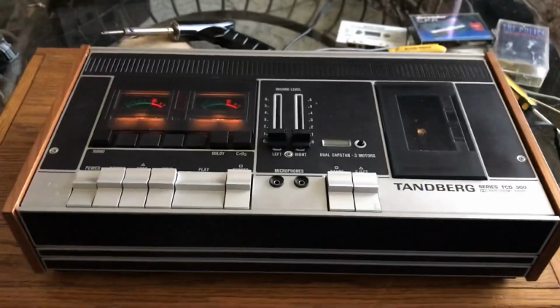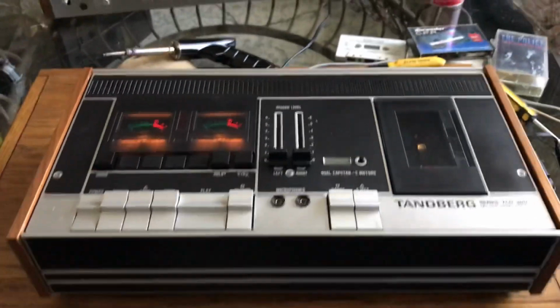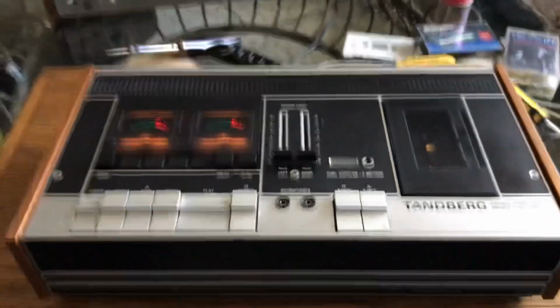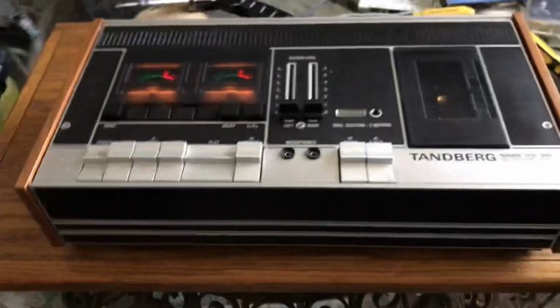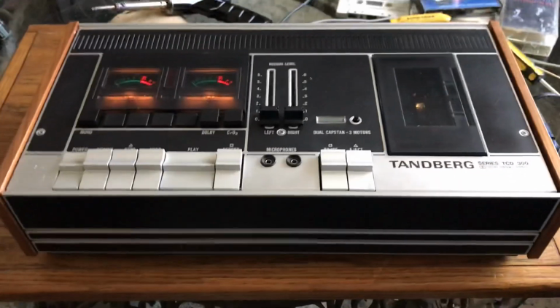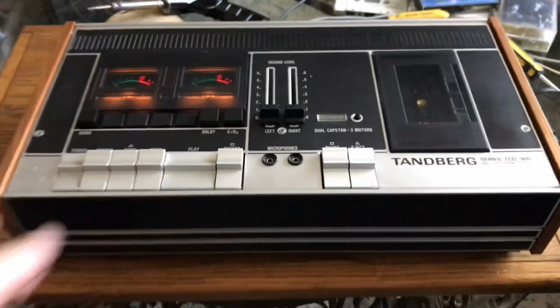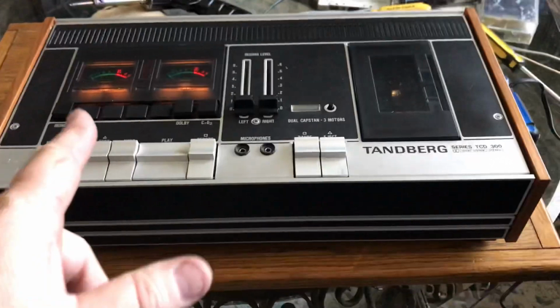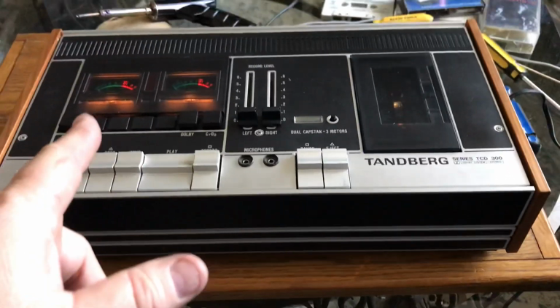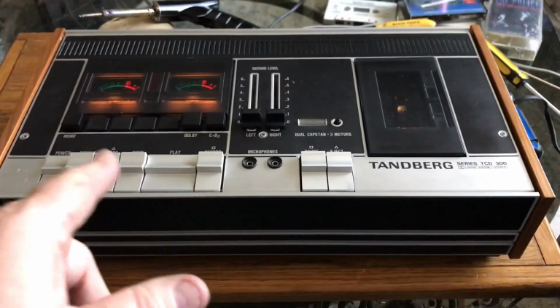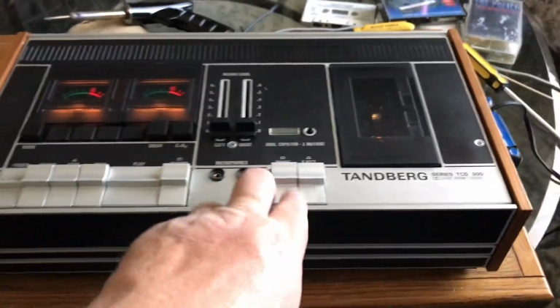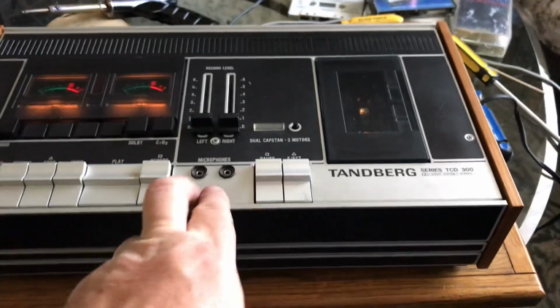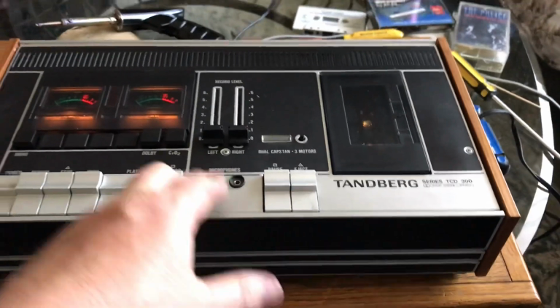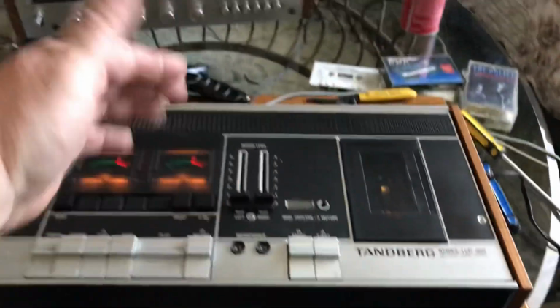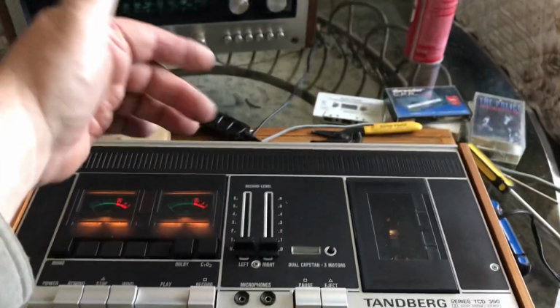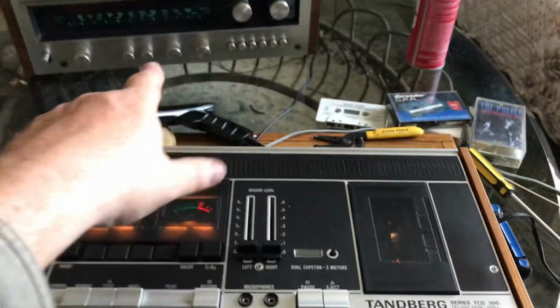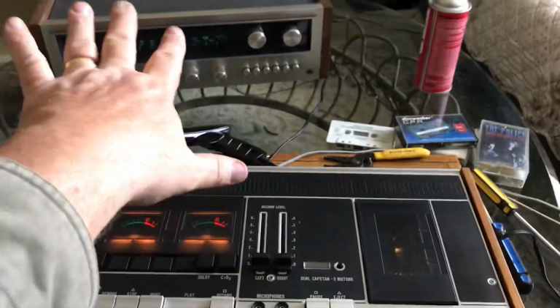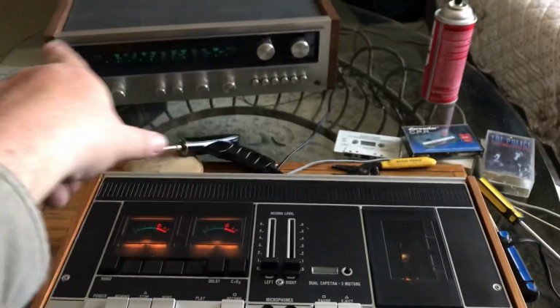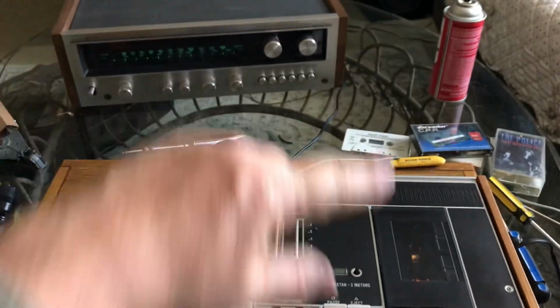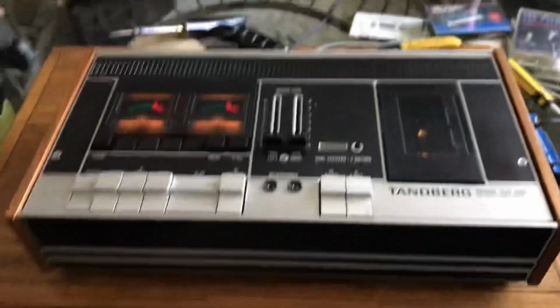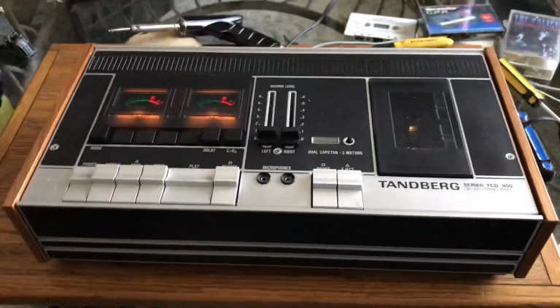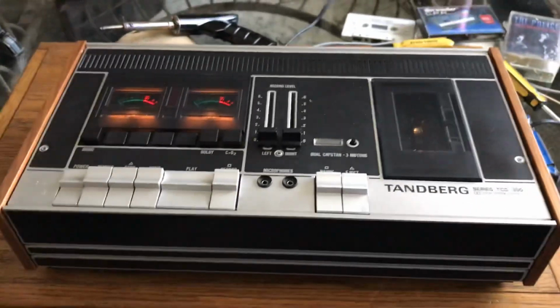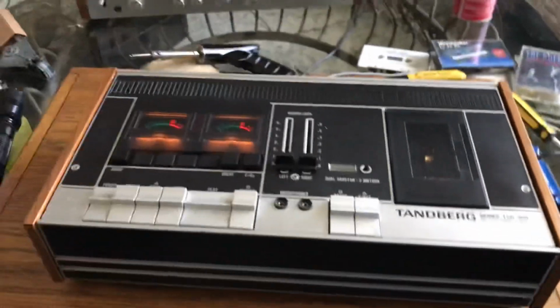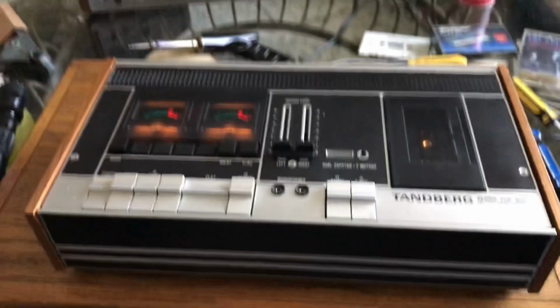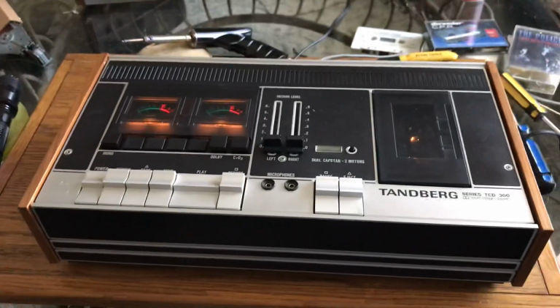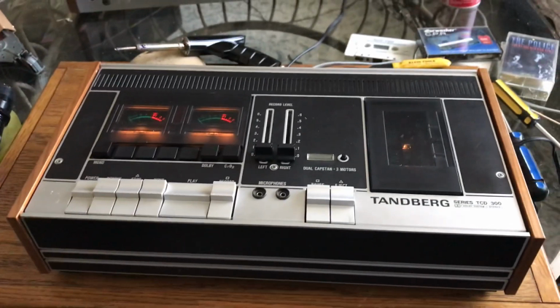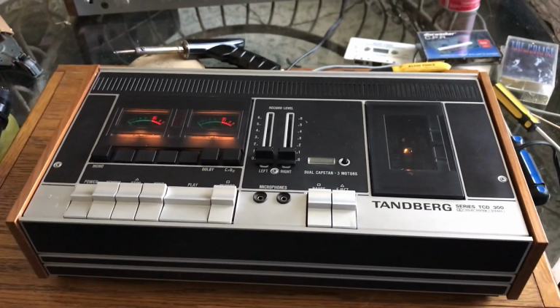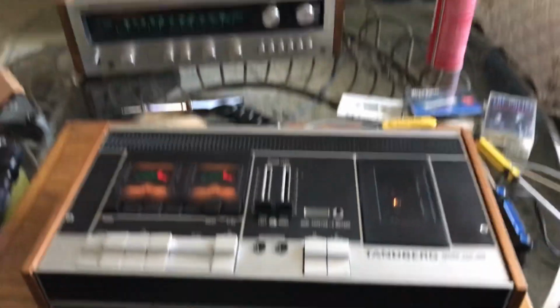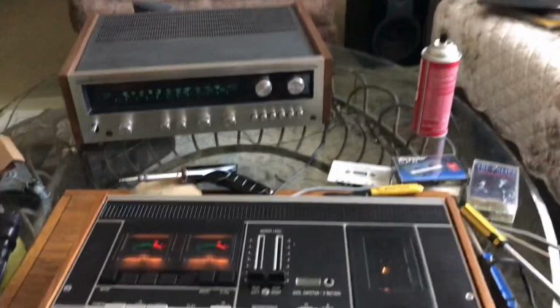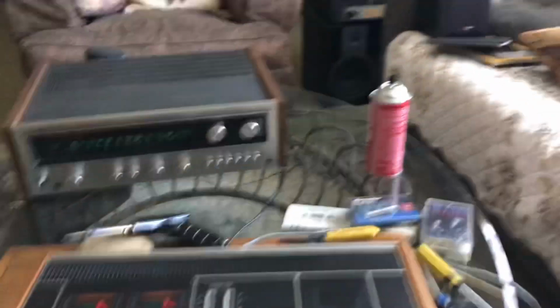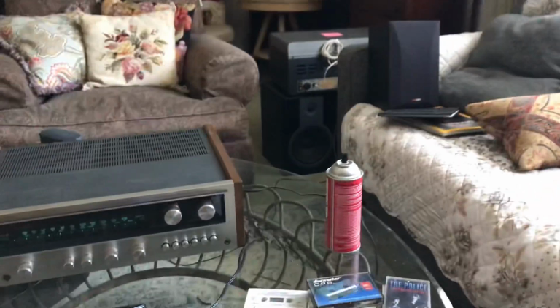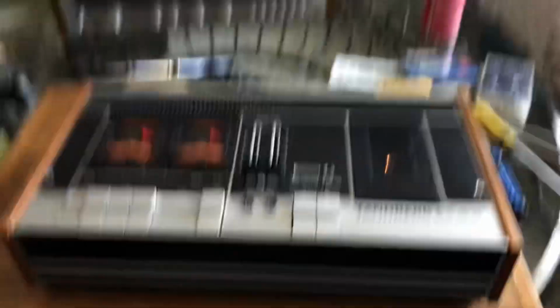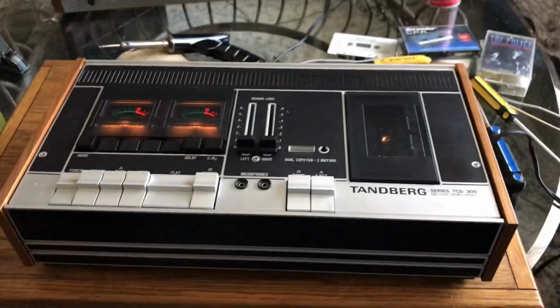Now we also recorded with it, but we didn't use the microphones — we used line input and we recorded the stereo from our Kenwood. So let's see if we got it — you know, old cassettes need a long queue-up.